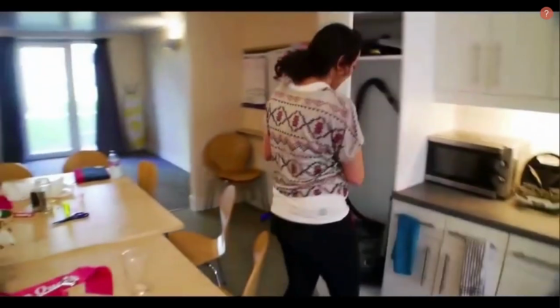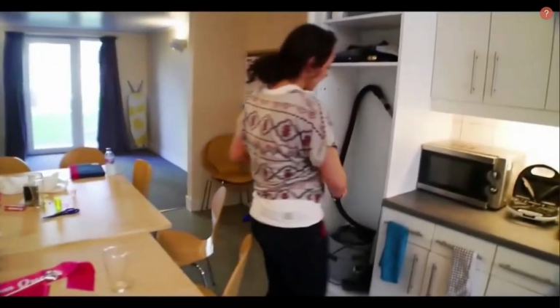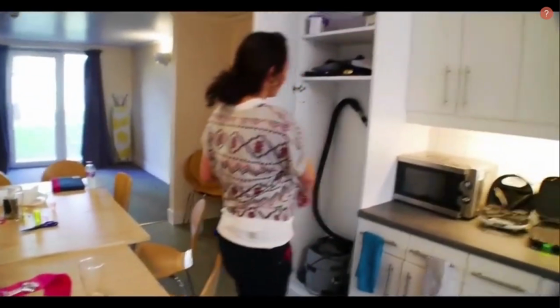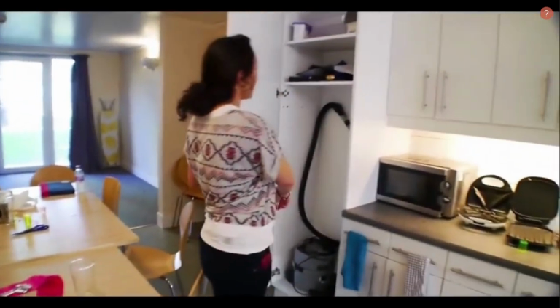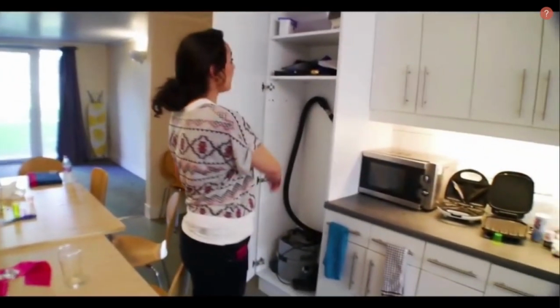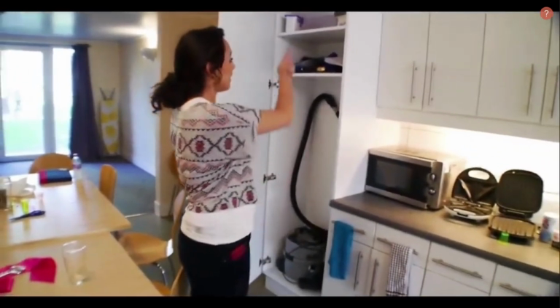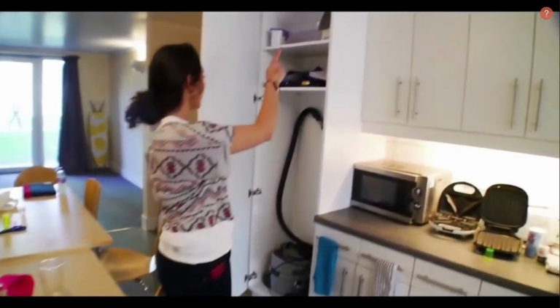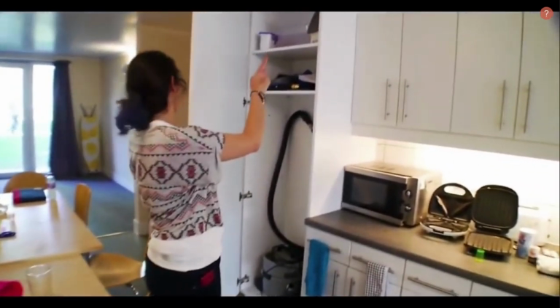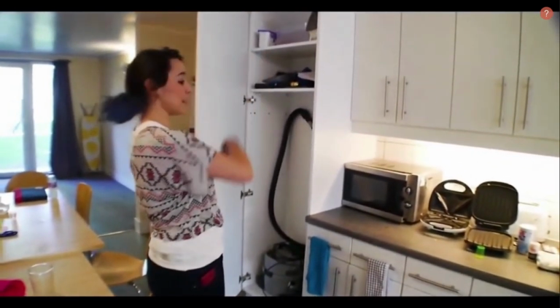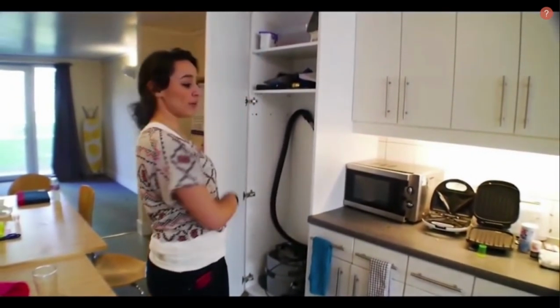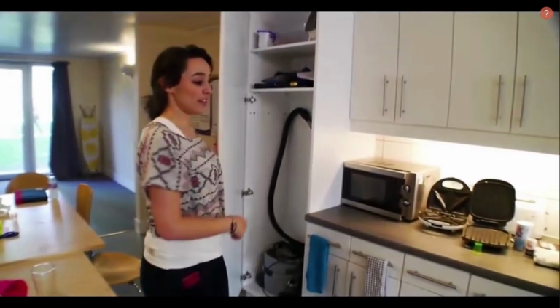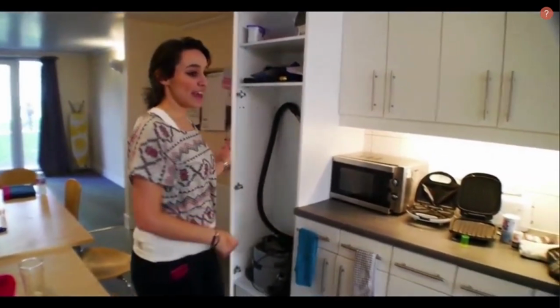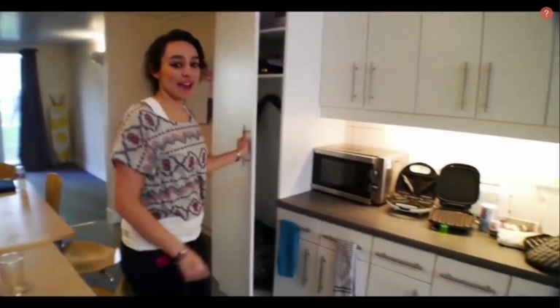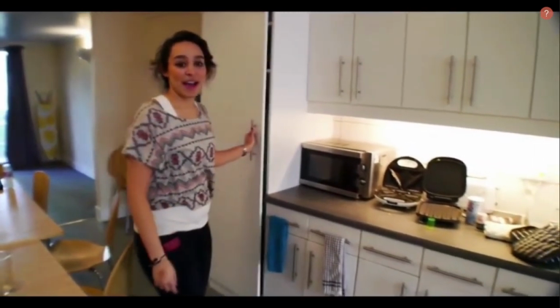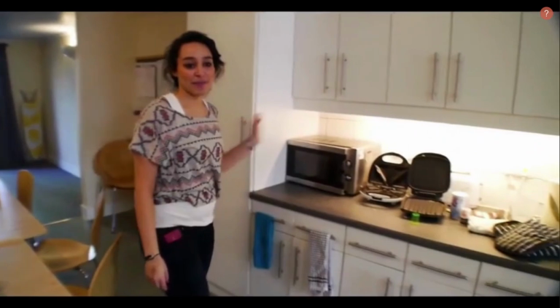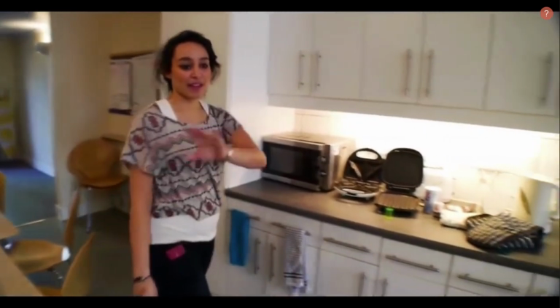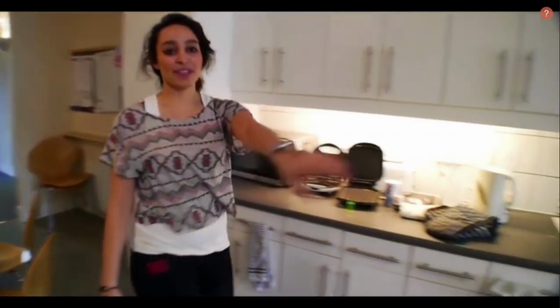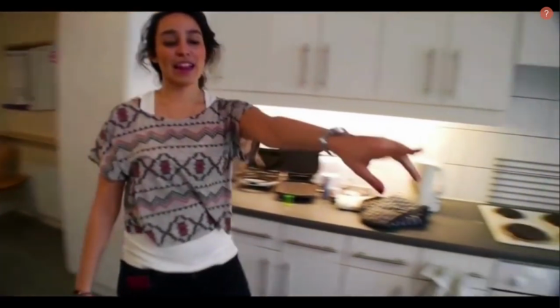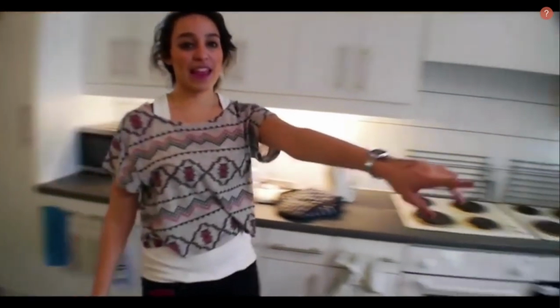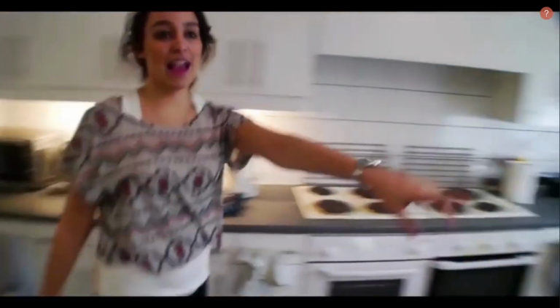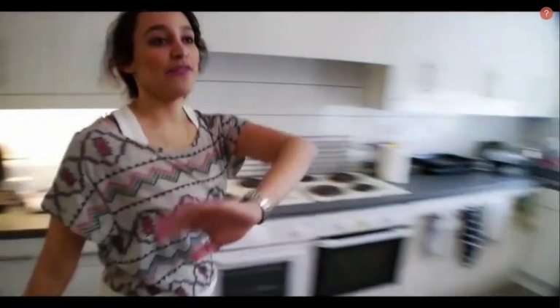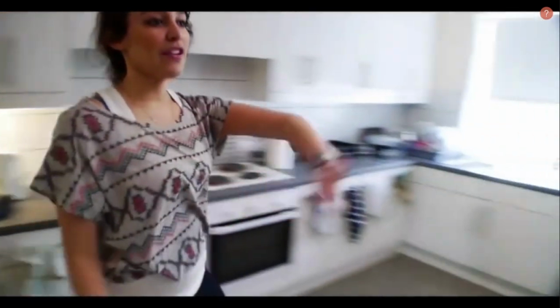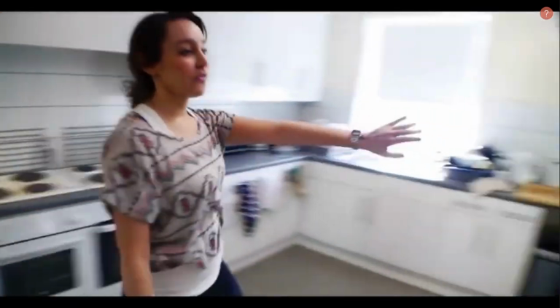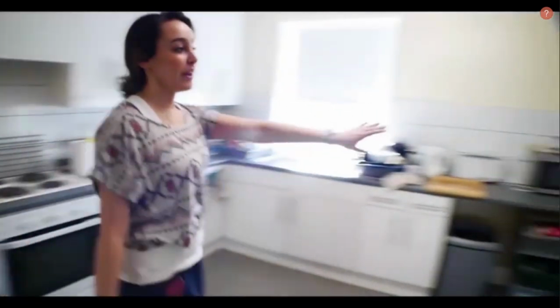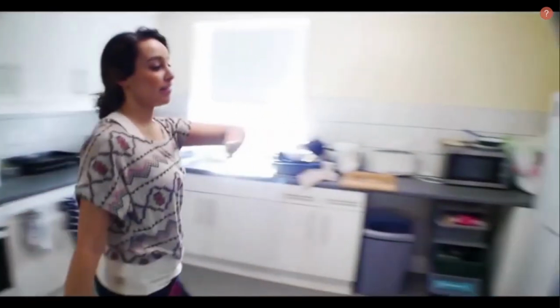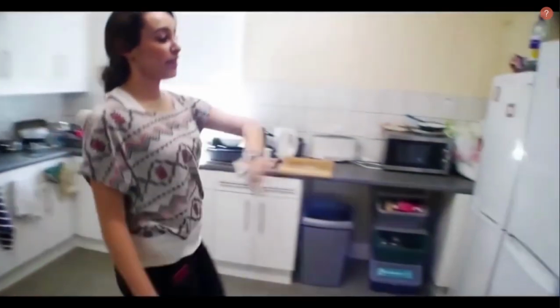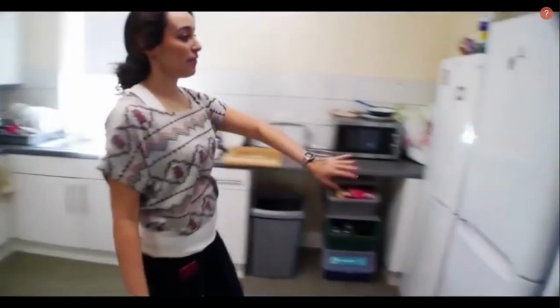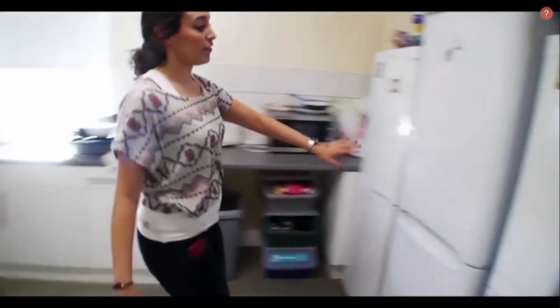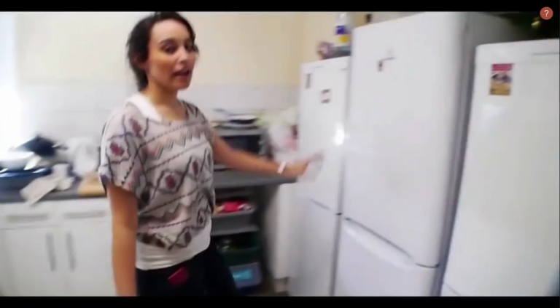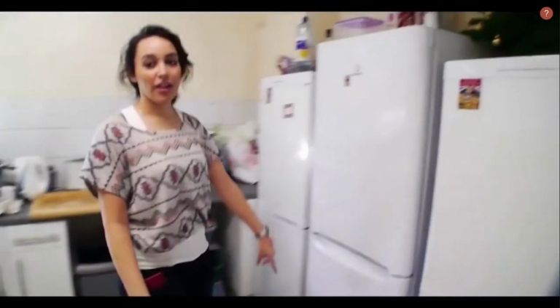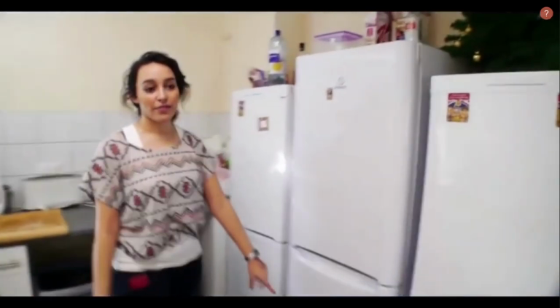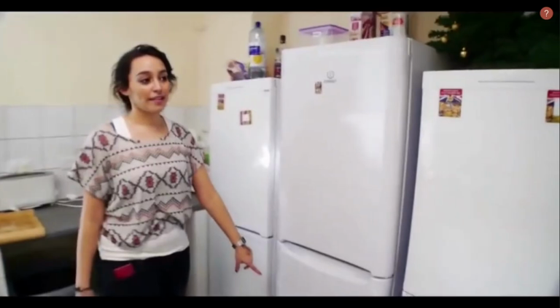There's a hoover, an iron and an ironing board. There's recycling over here and a fridge, so everyone gets a shelf in the fridge and a shelf in the freezer.